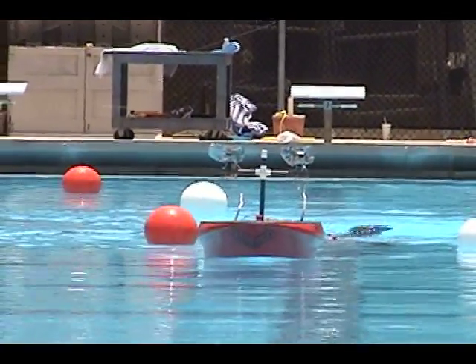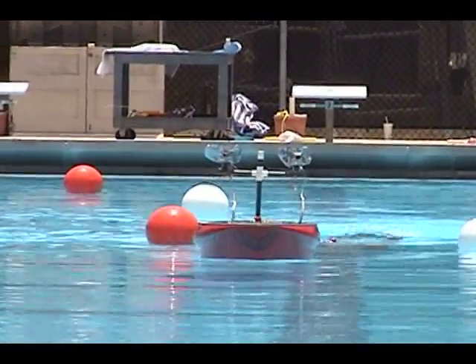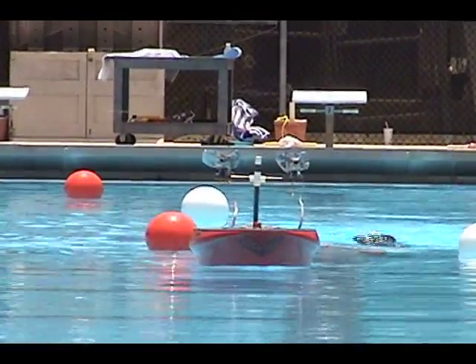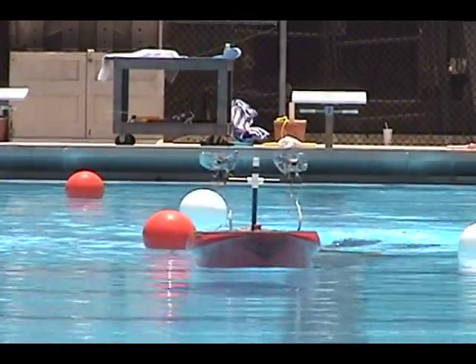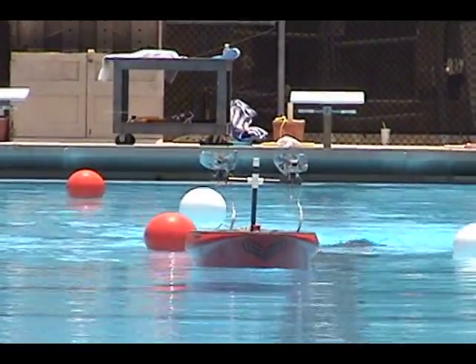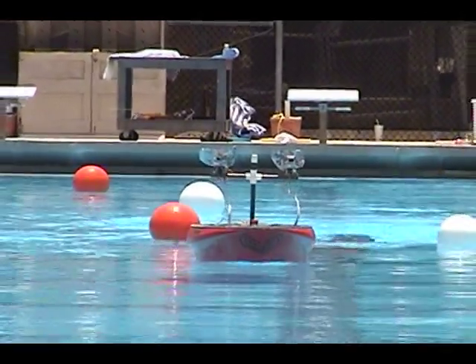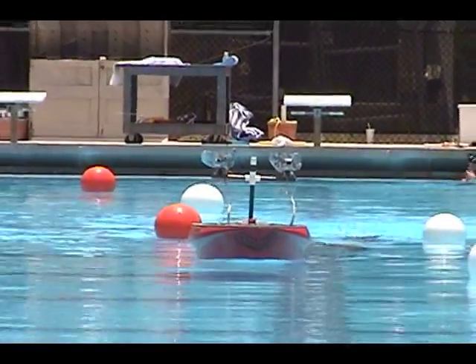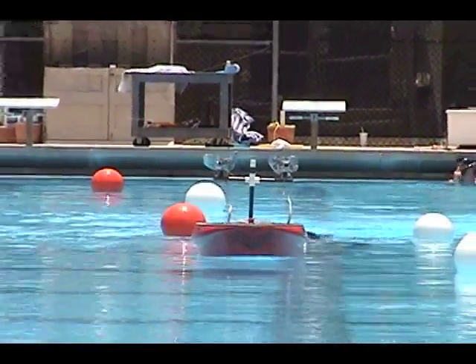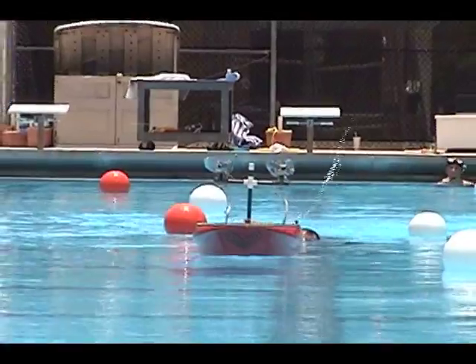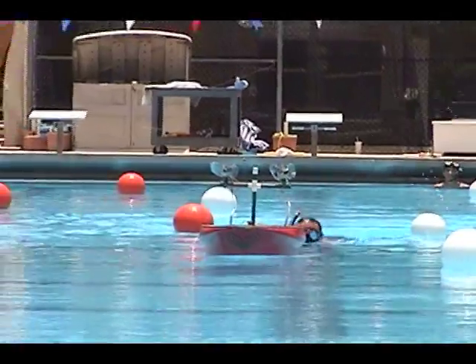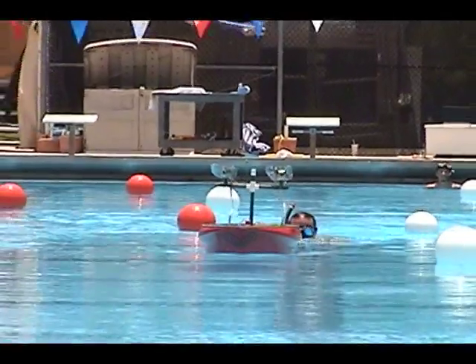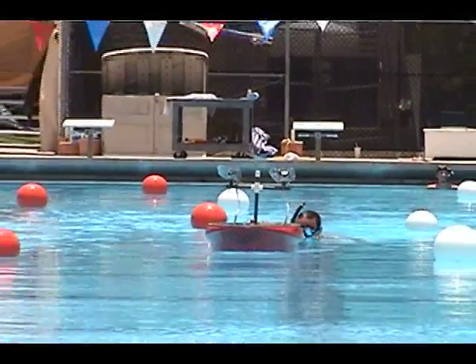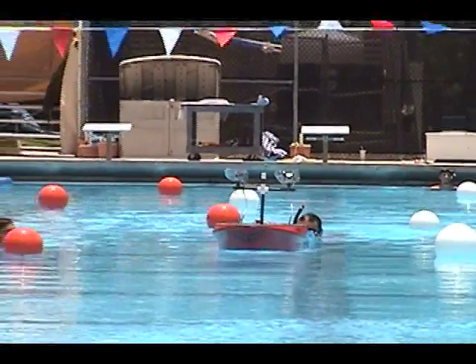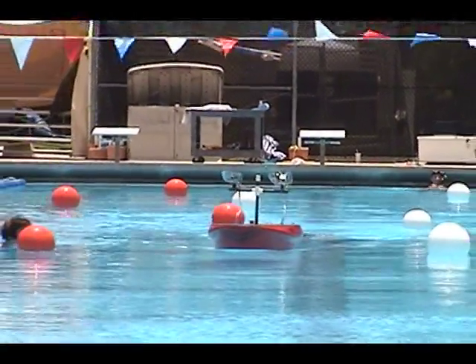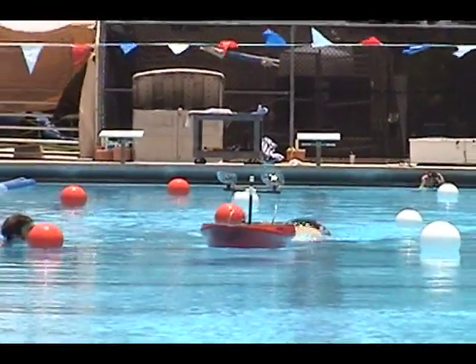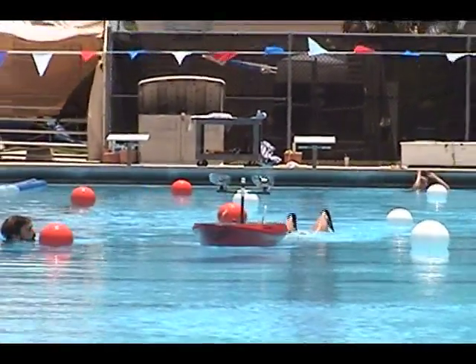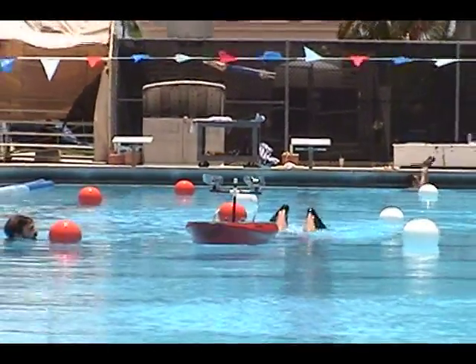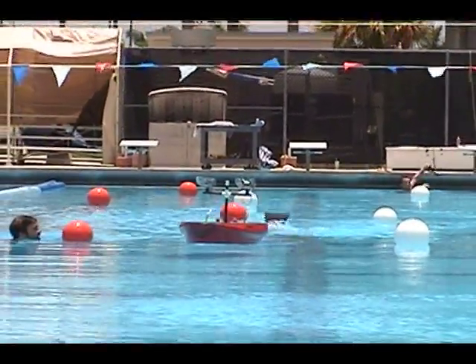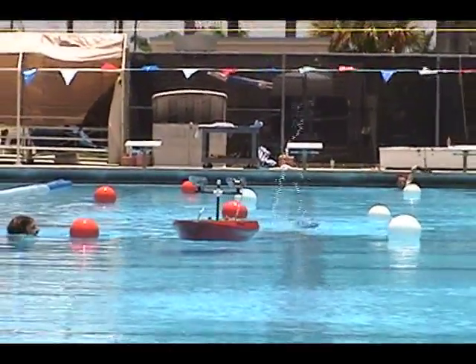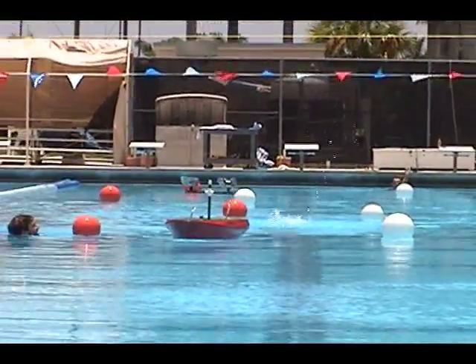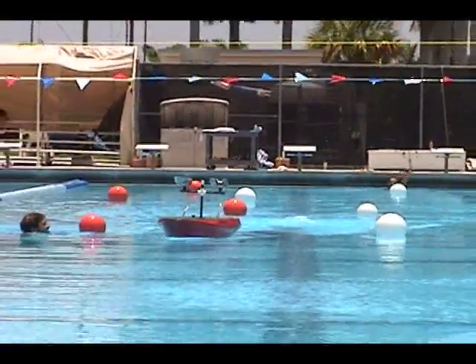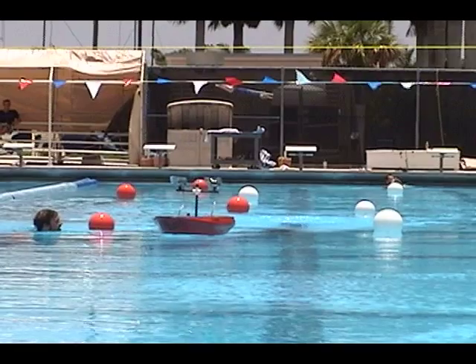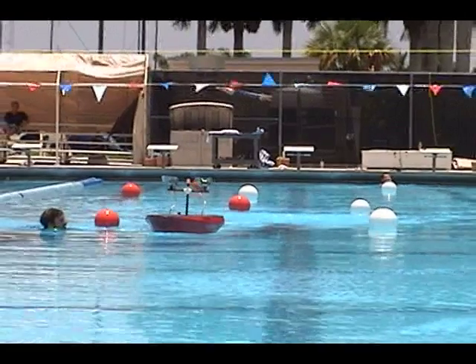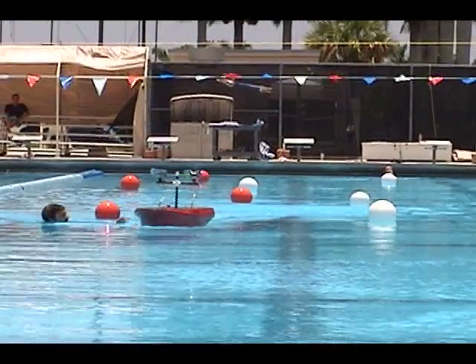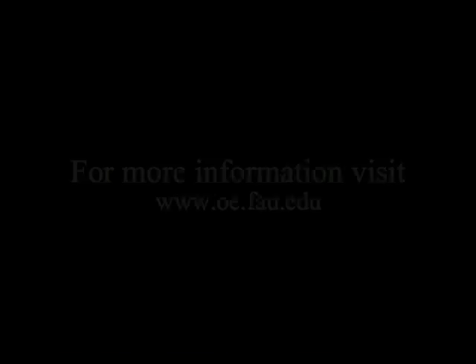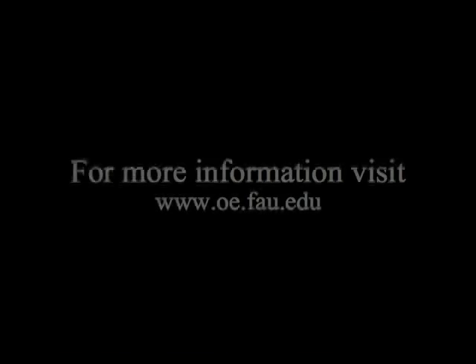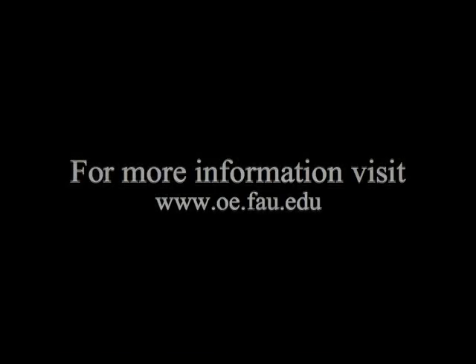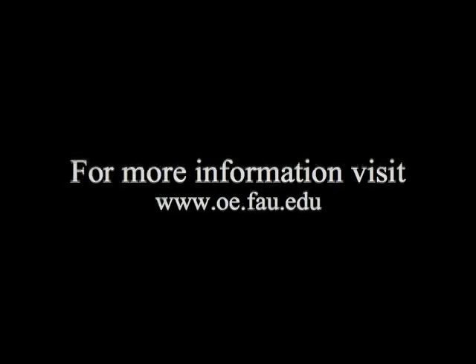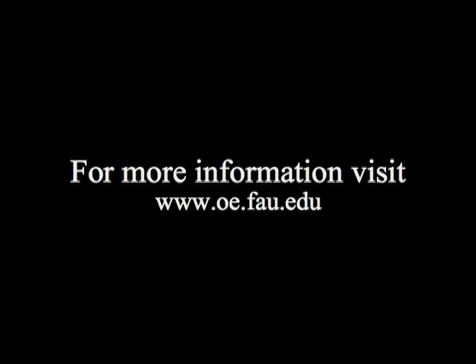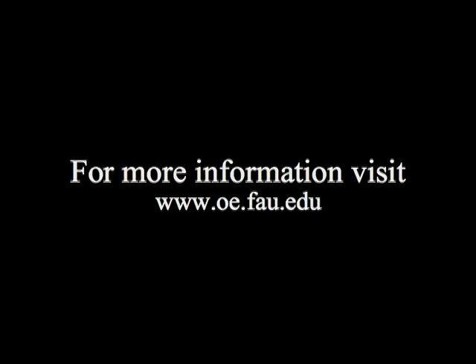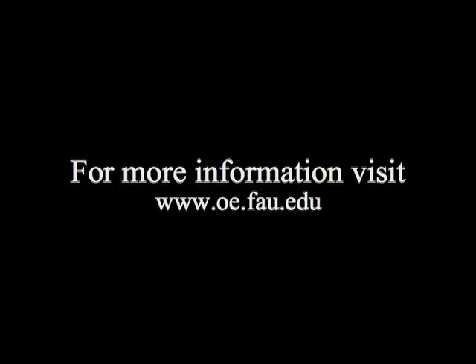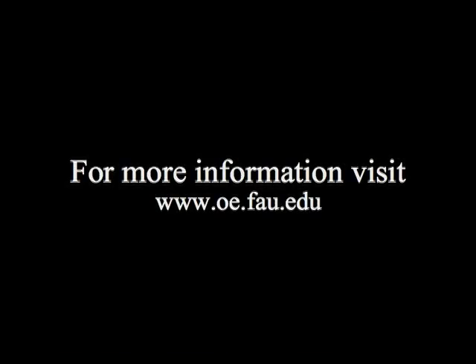Thanks for watching! For more information, including our most recent research exploits and information about how to study ocean science and engineering at FAU, visit www.oe.fau.edu. Thank you!